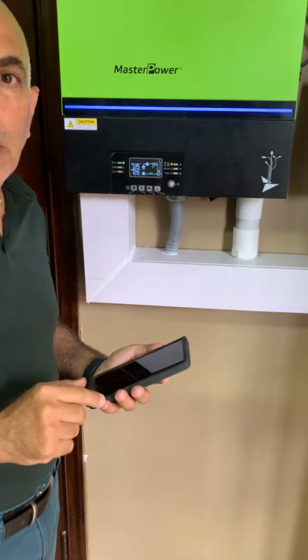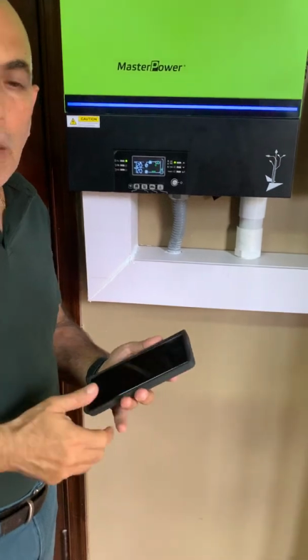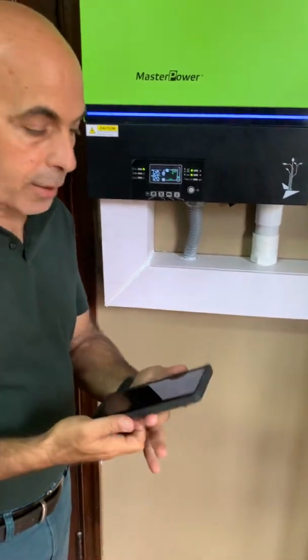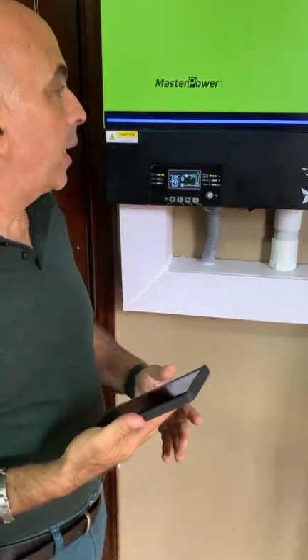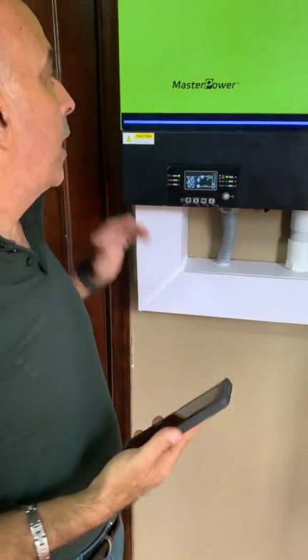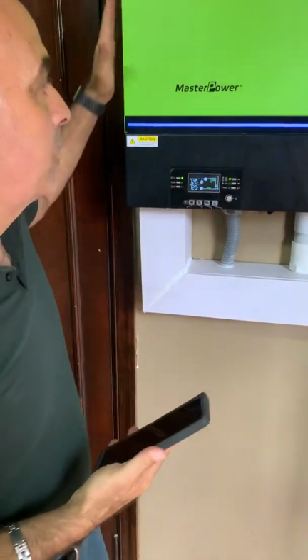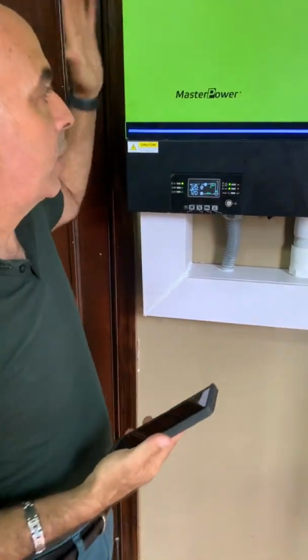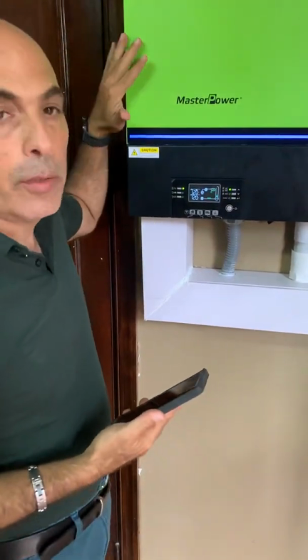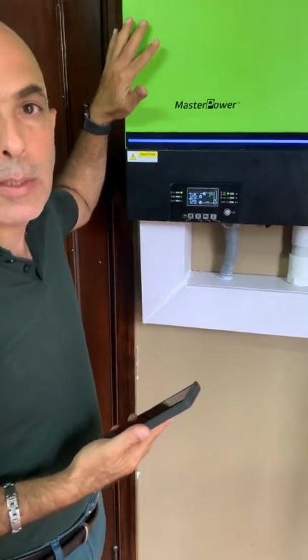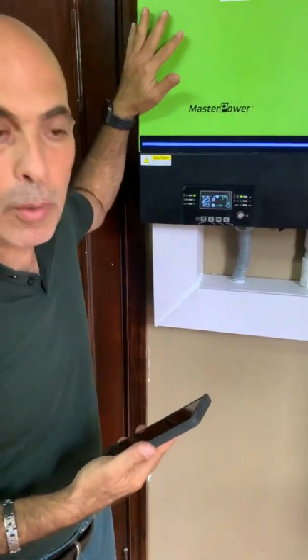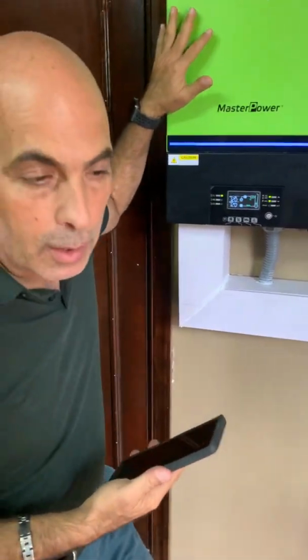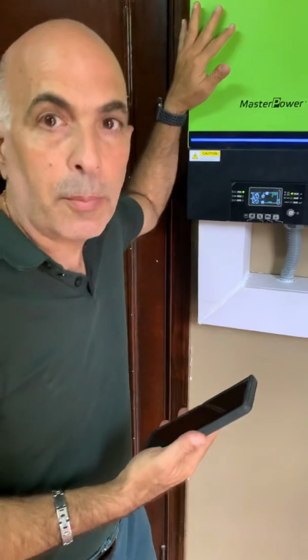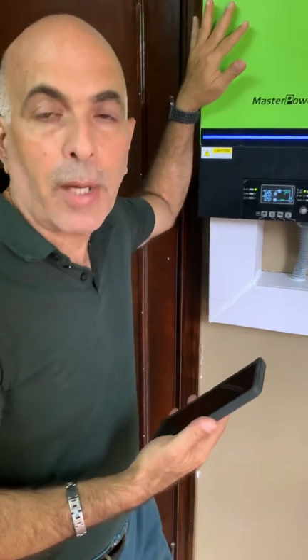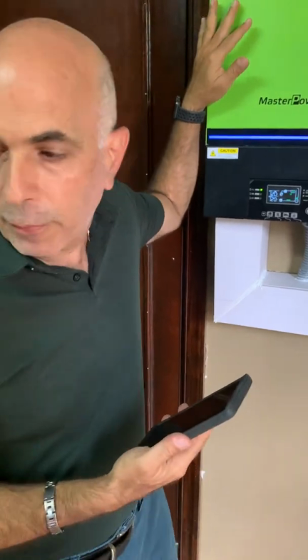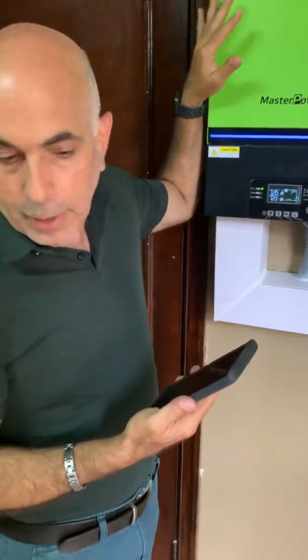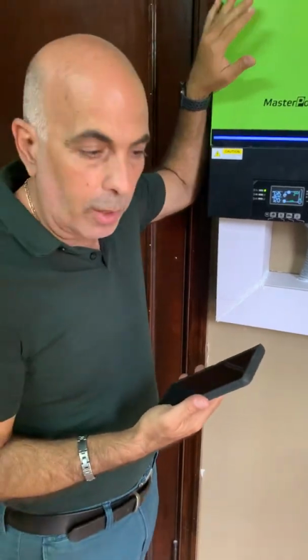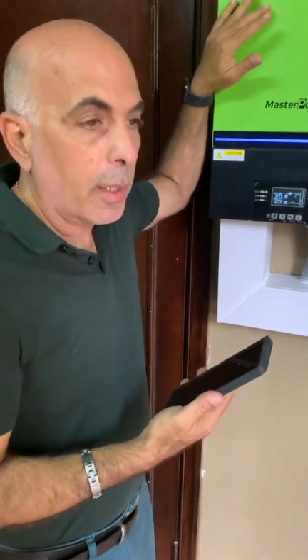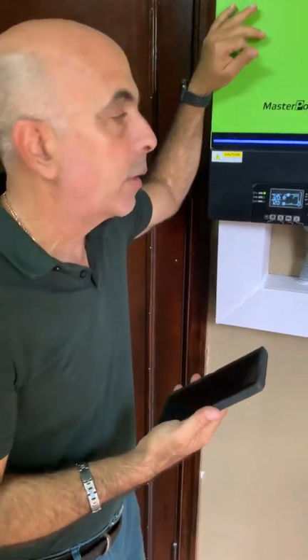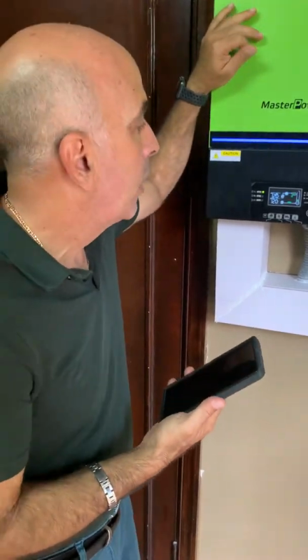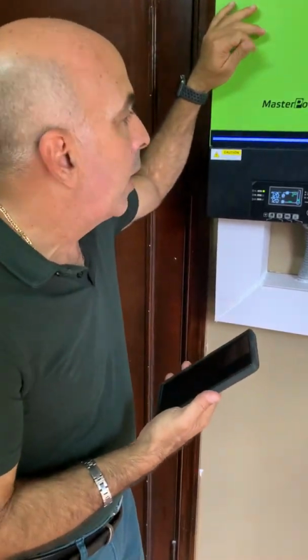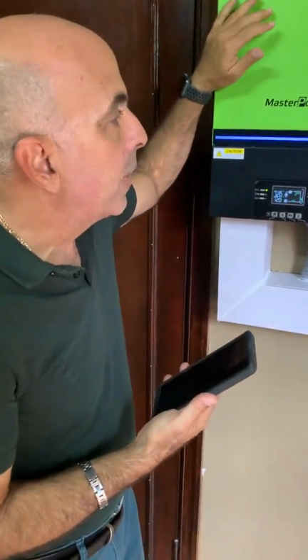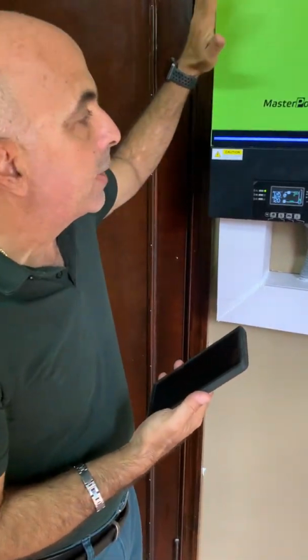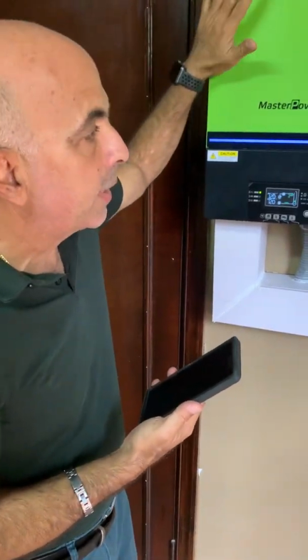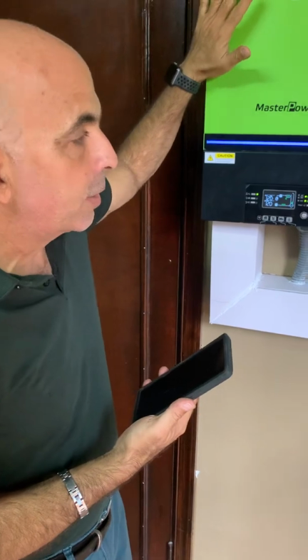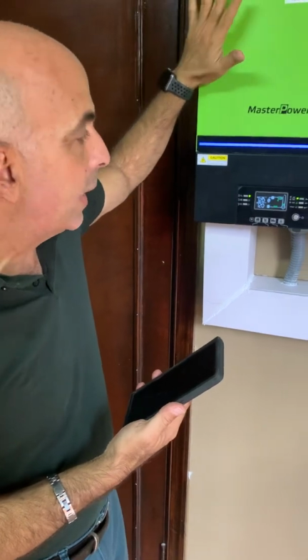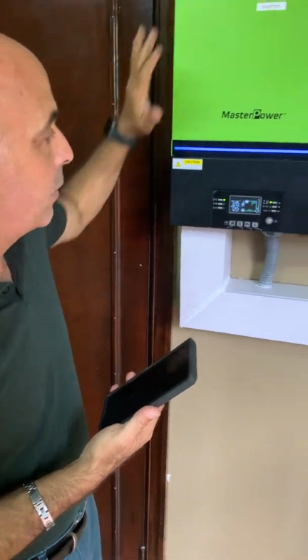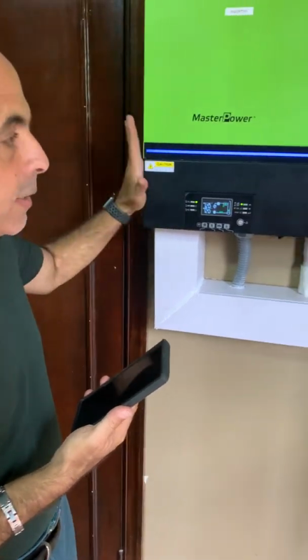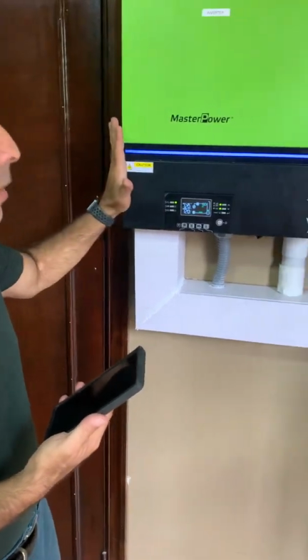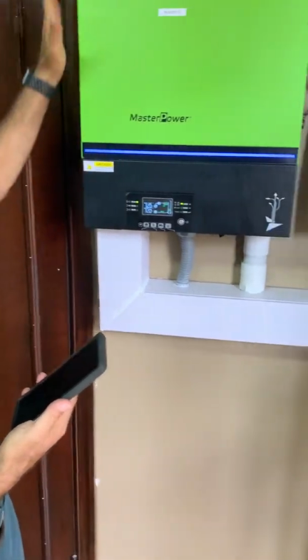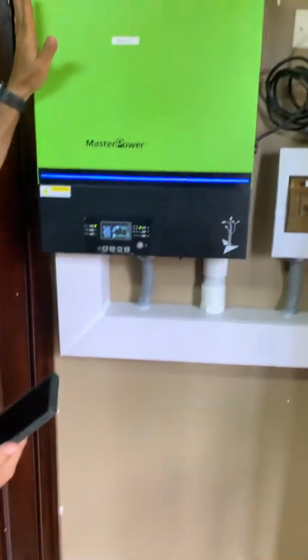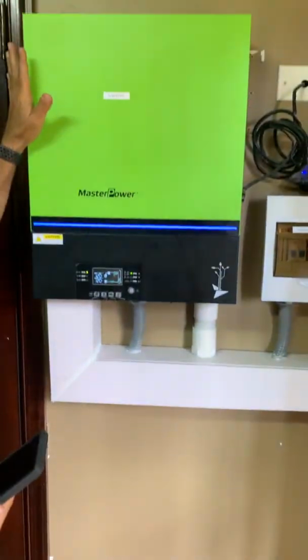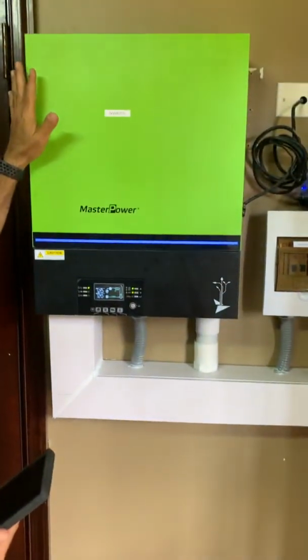We're here at an installation with the new Master Power 6.5 kilowatt inverter. As you can see, the installation is quite neat — it's very easy to install and mounts directly on the wall.